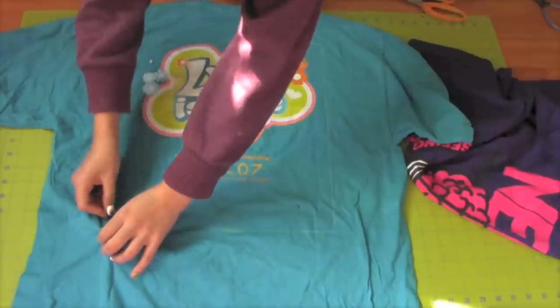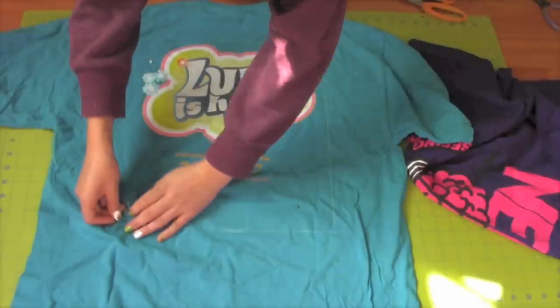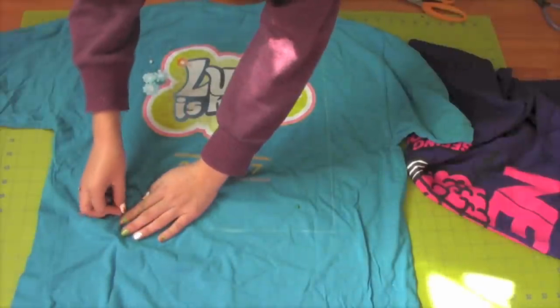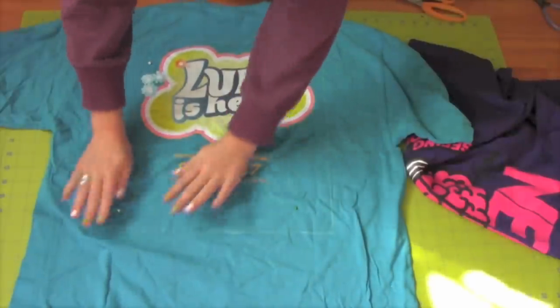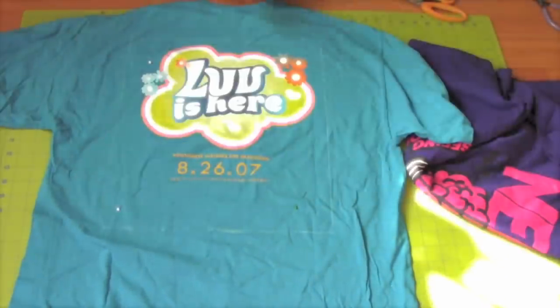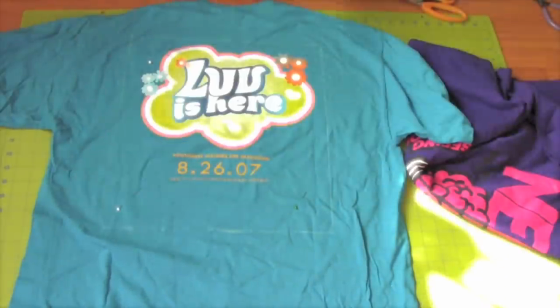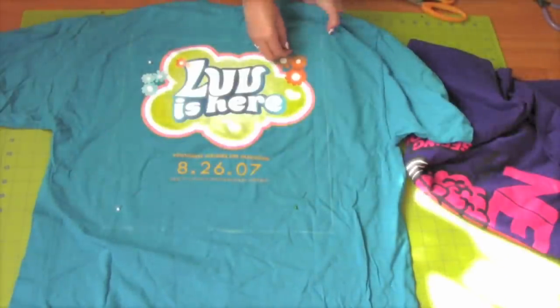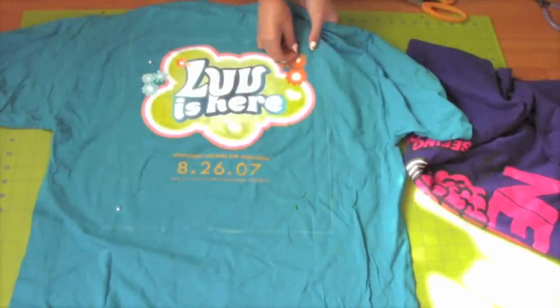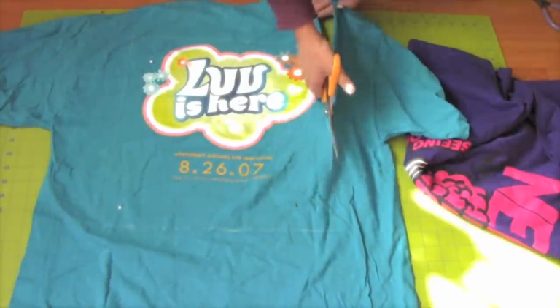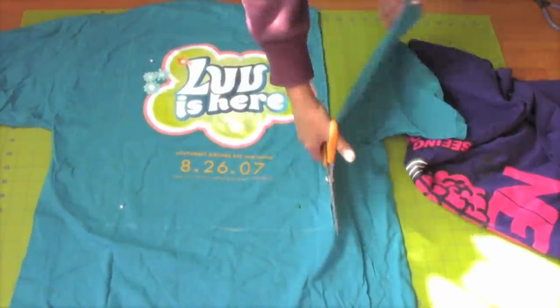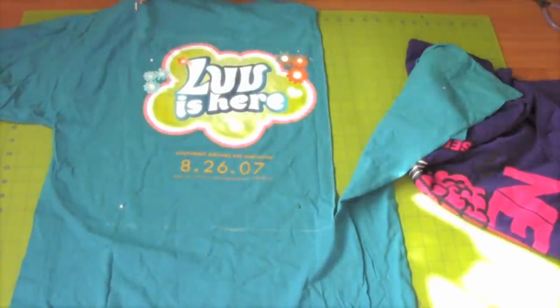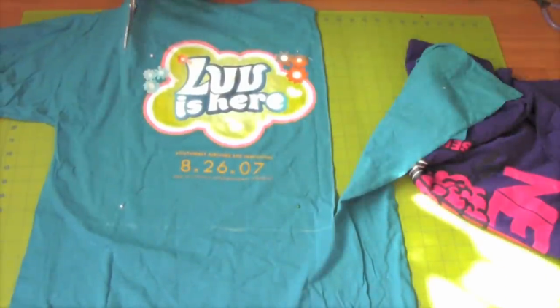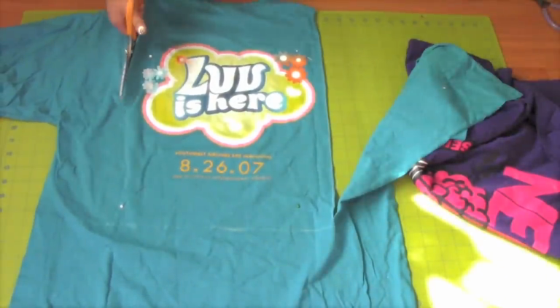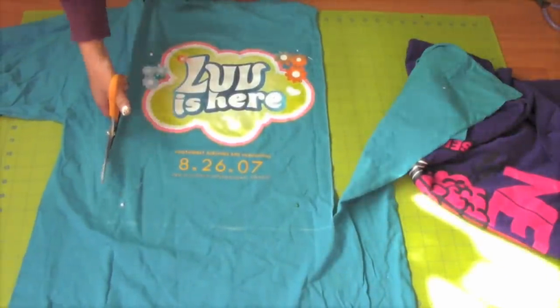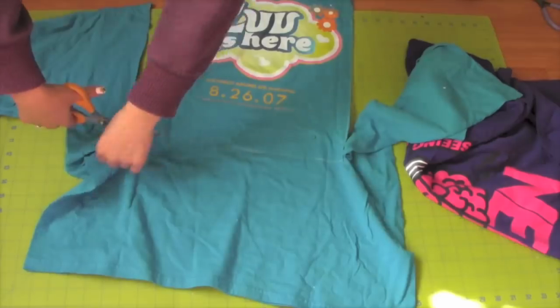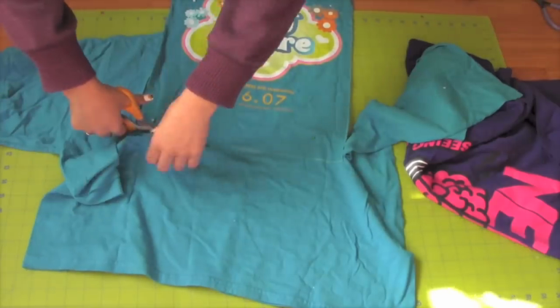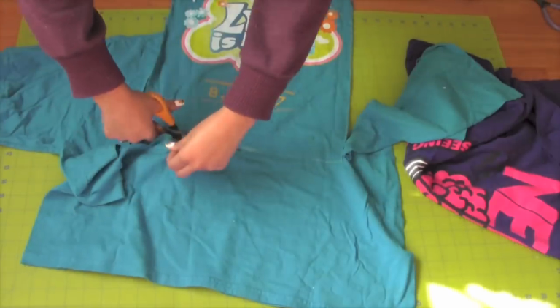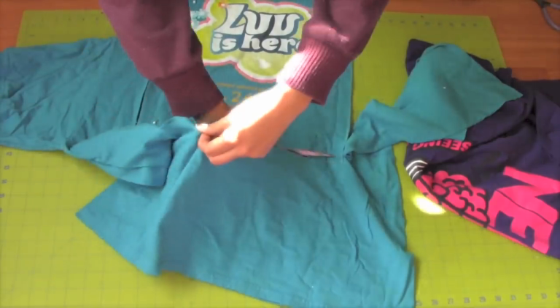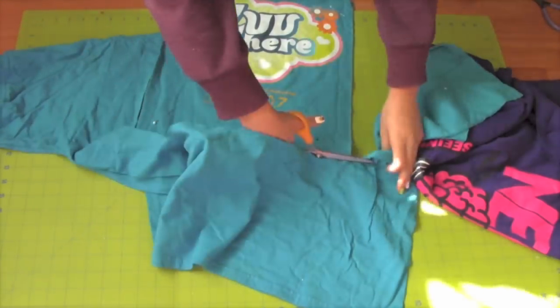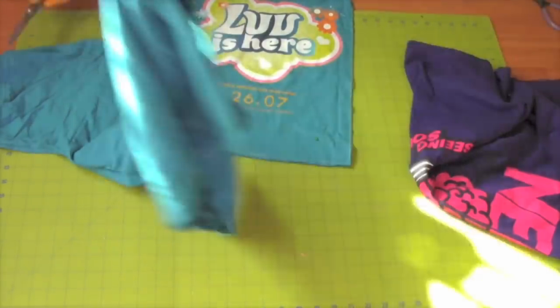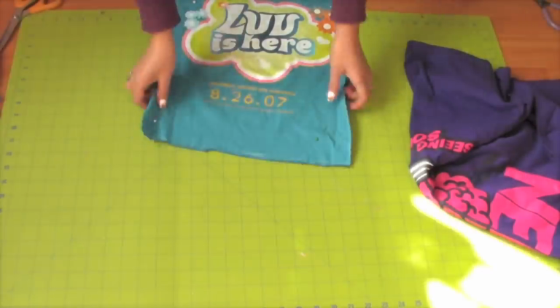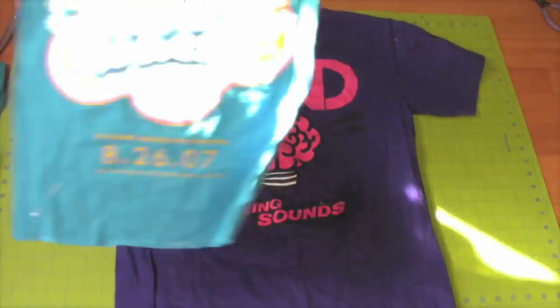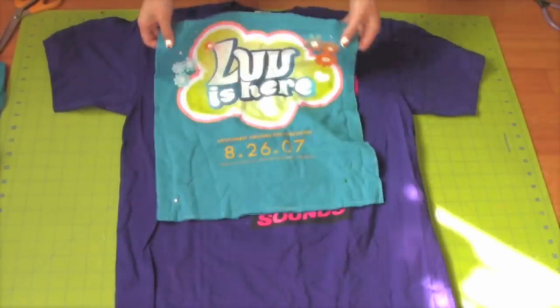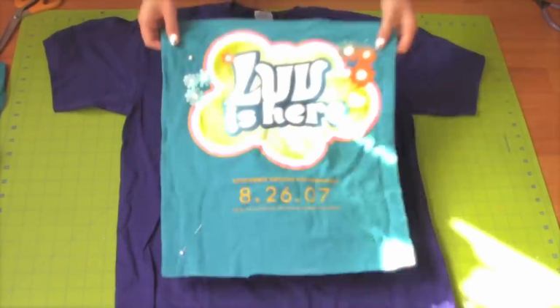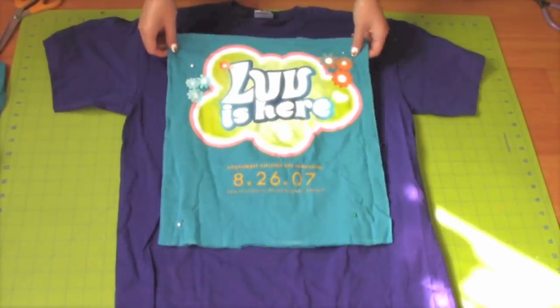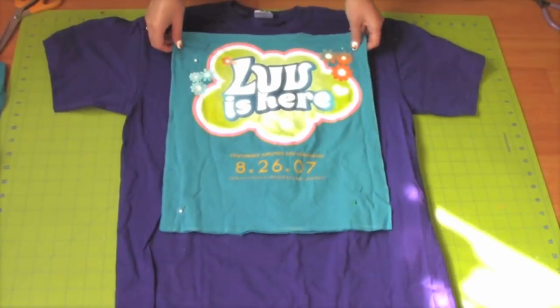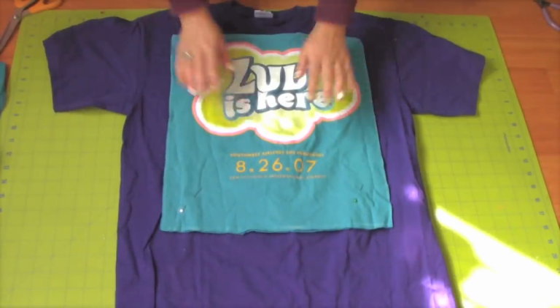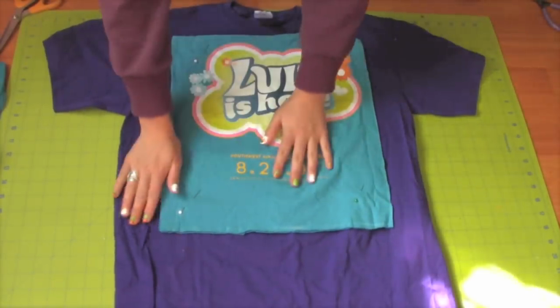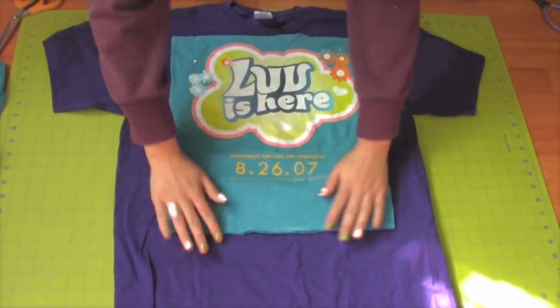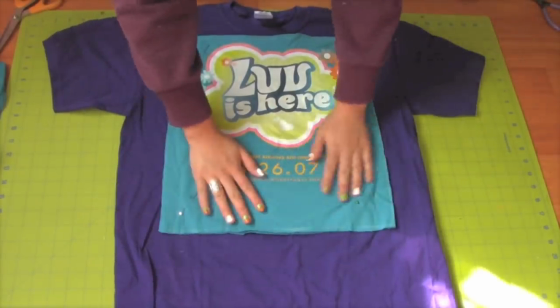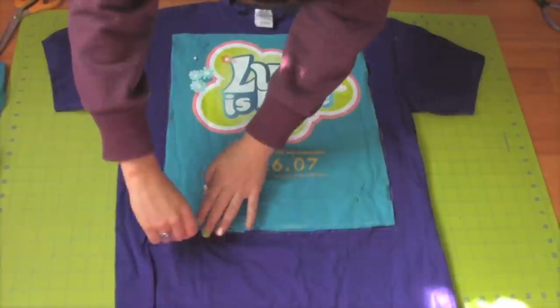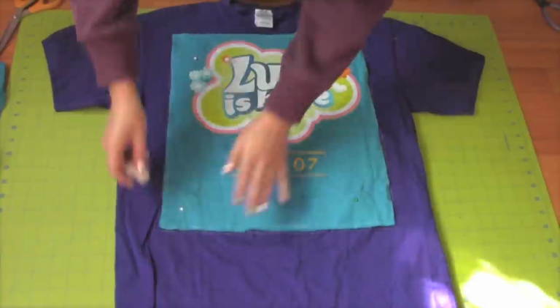Pin the front and the back of the t-shirt together so they won't slide around when you cut it. You want to keep both pieces together to keep the bag extra durable. Do the same thing to the other t-shirt so then you'll have two pieces.